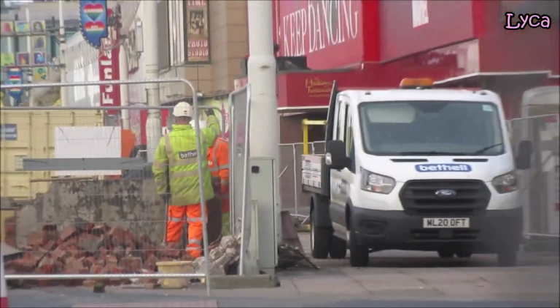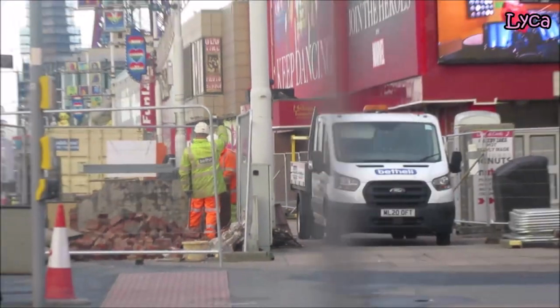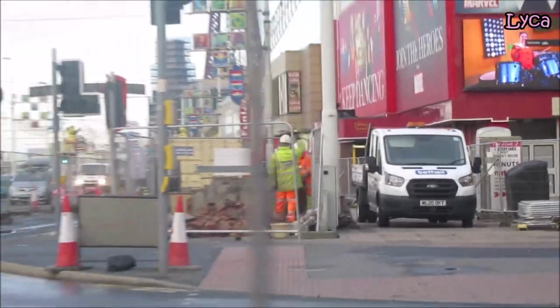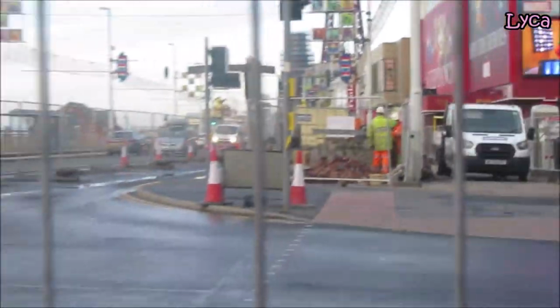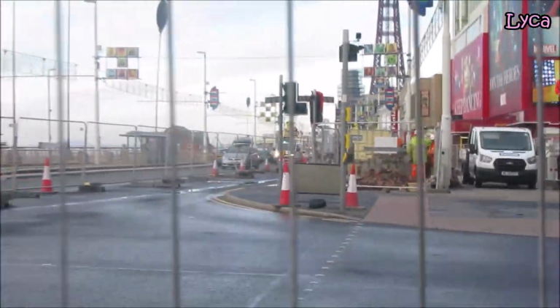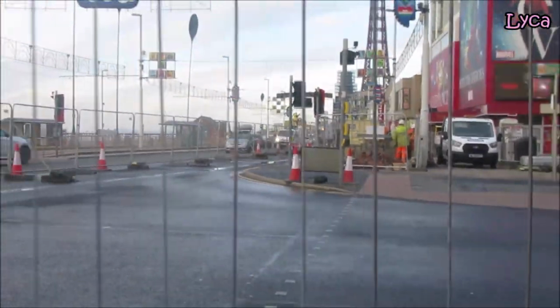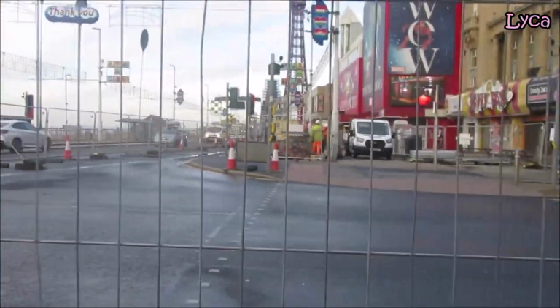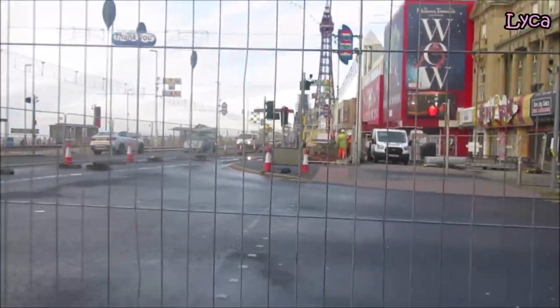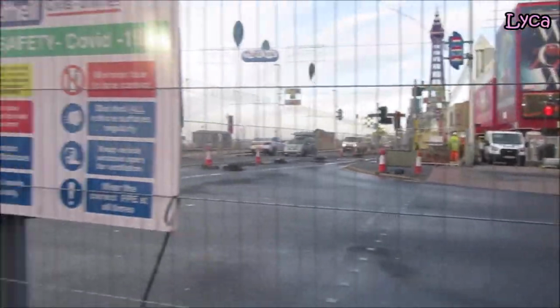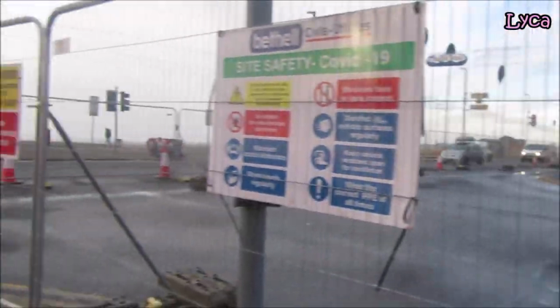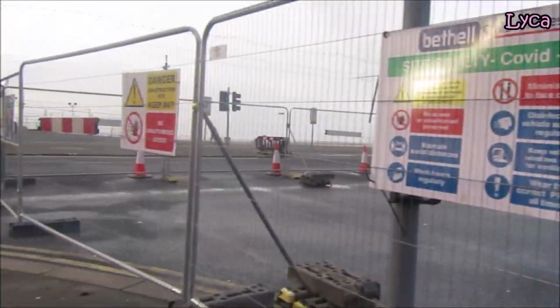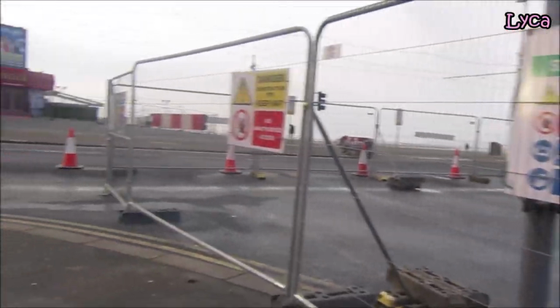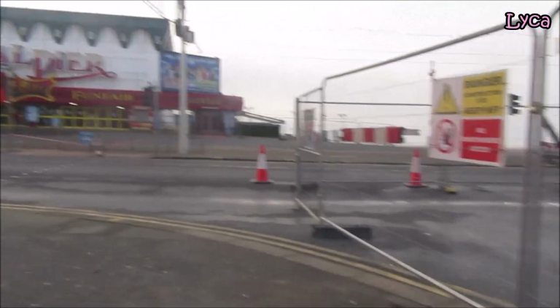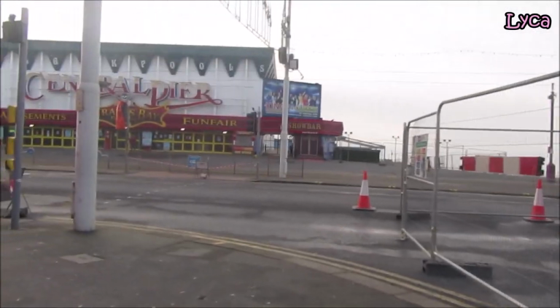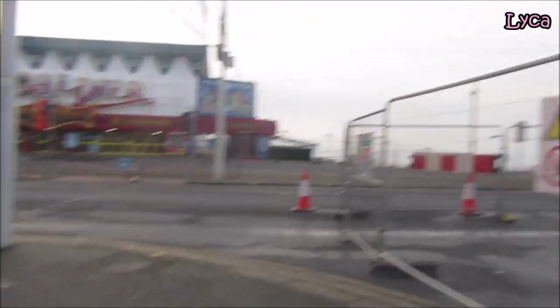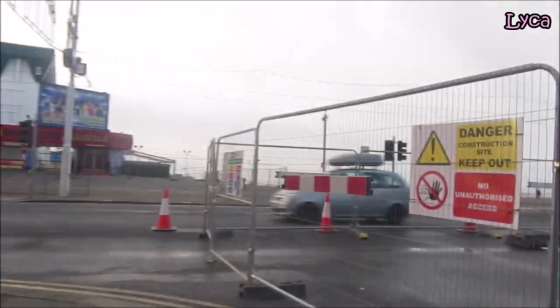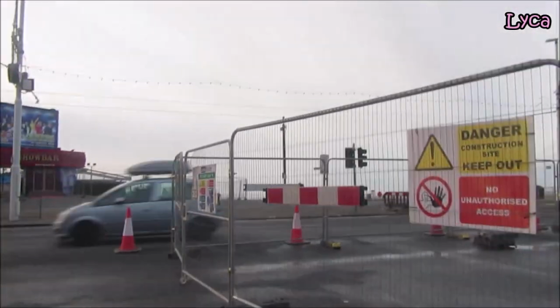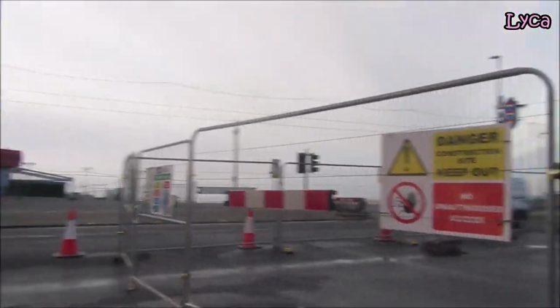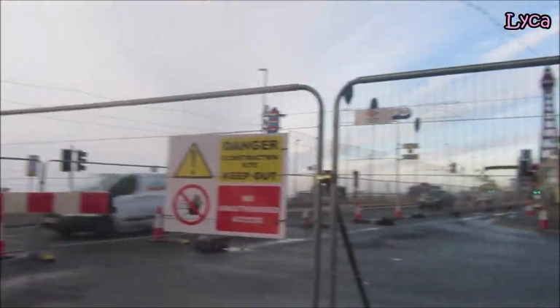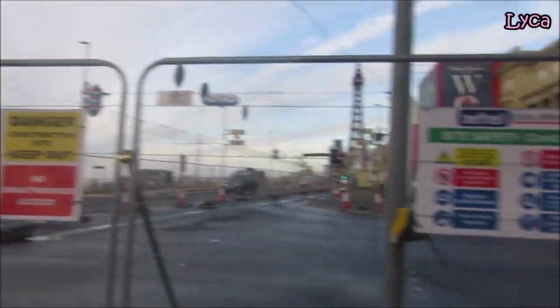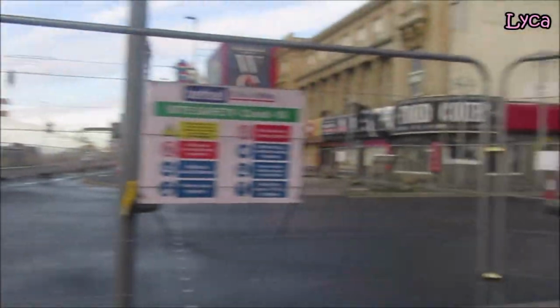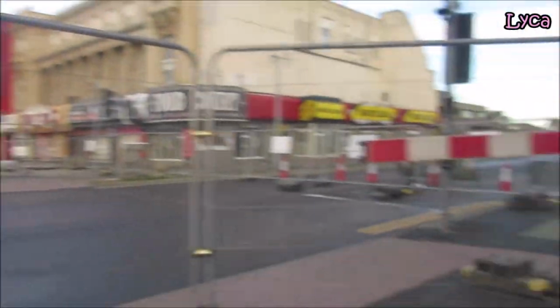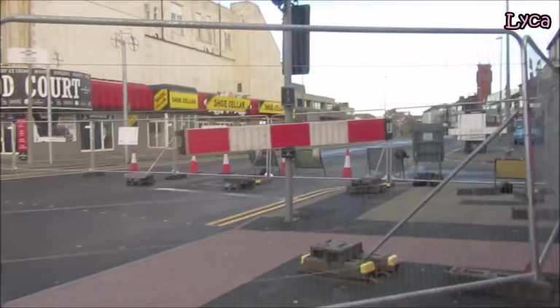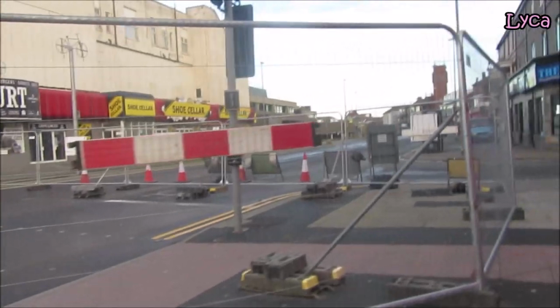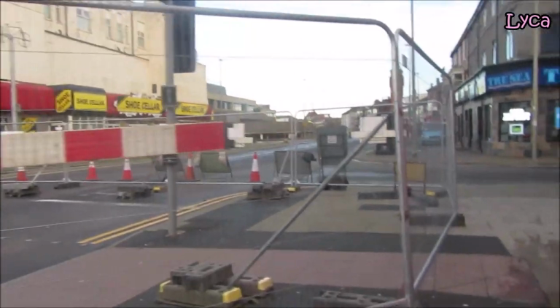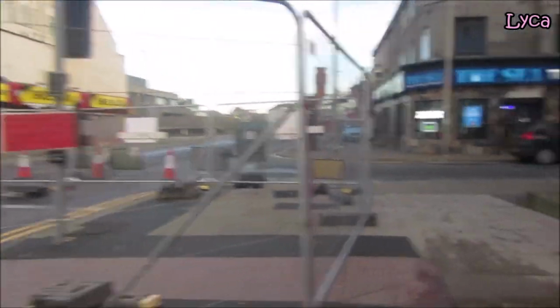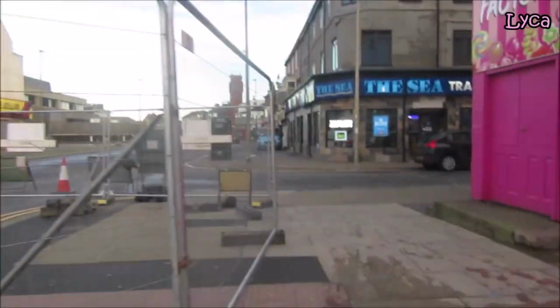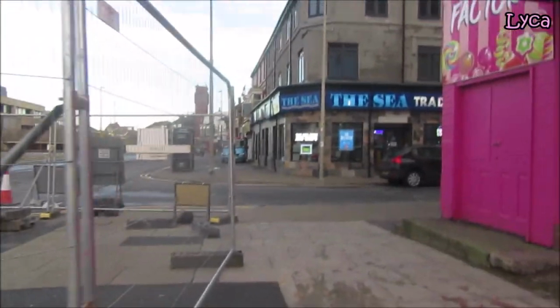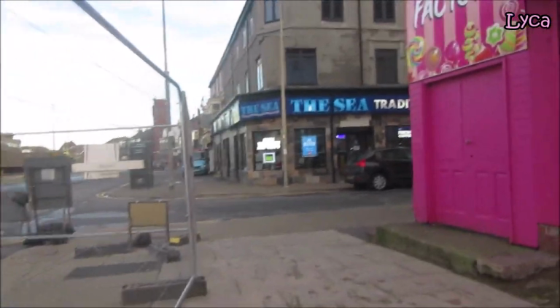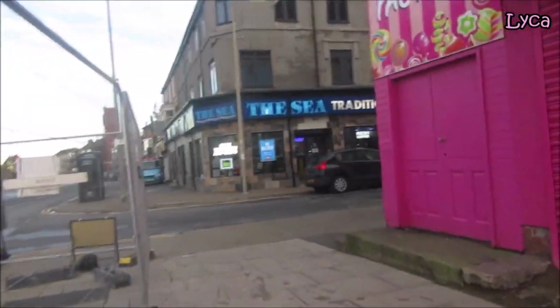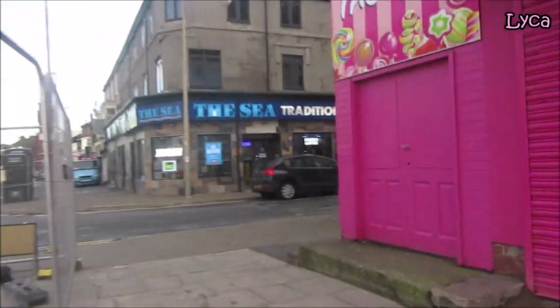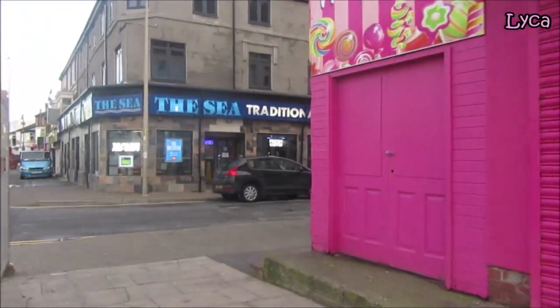So there you go — at least you can see what's open and what's closed. The promenade's open, crossings are closed, so the only bit that's really closed is the very end bit of Chapel Street.